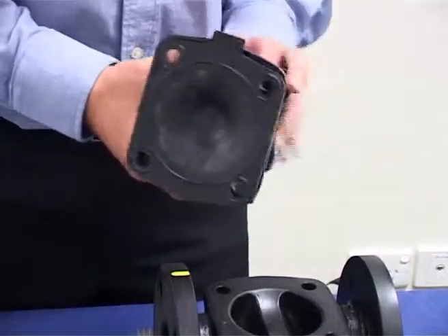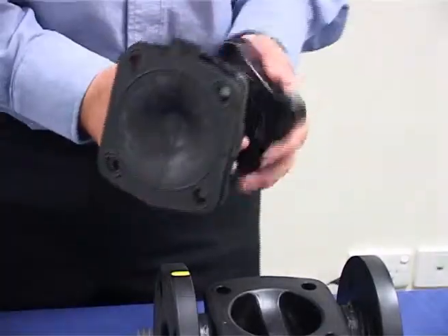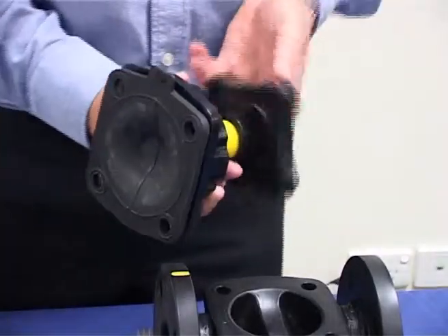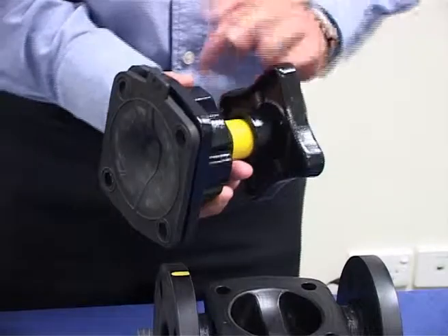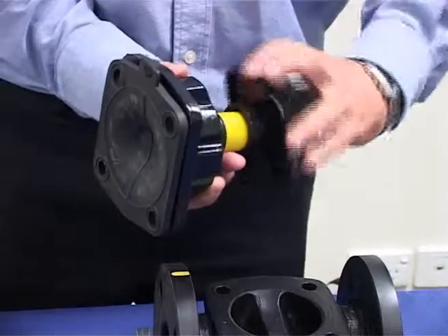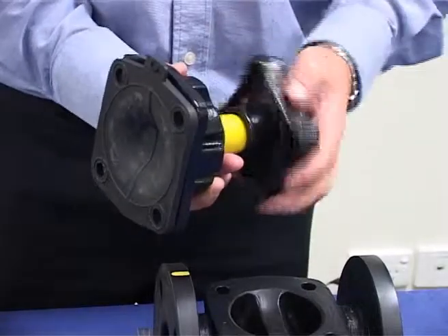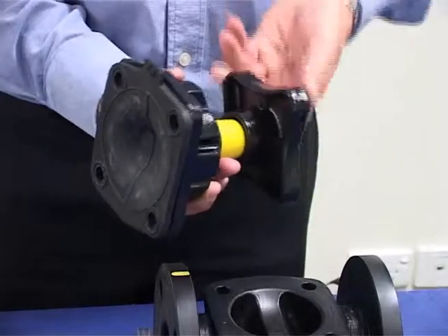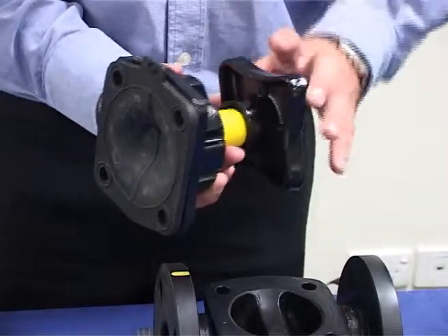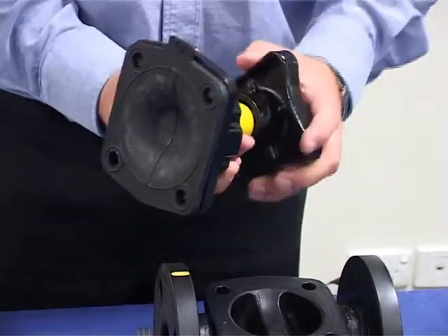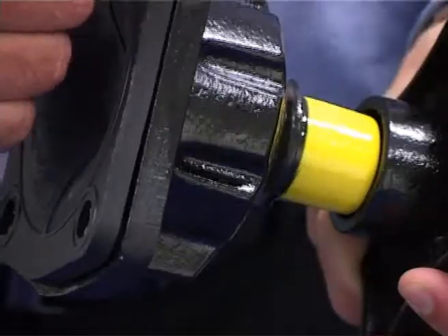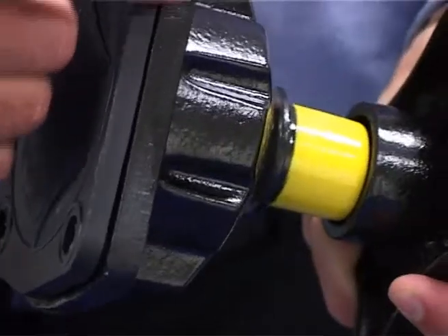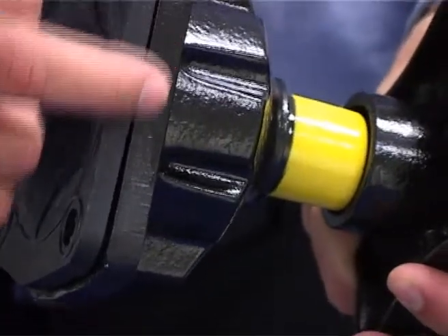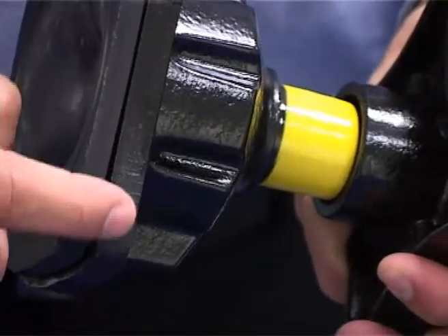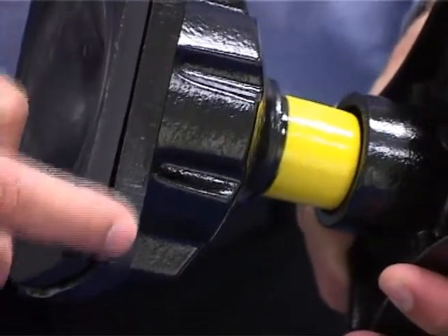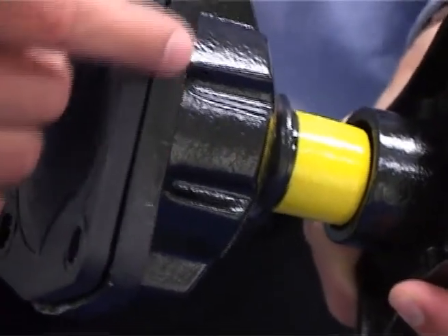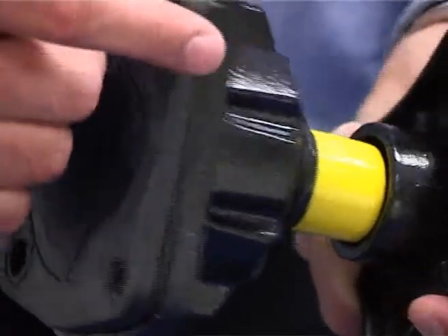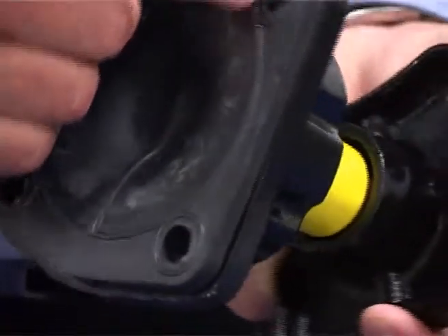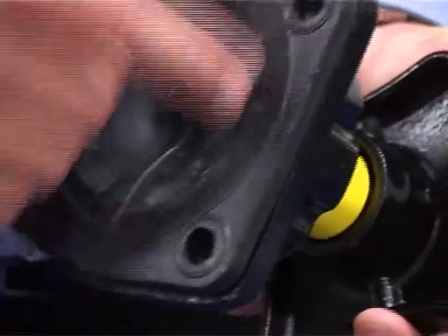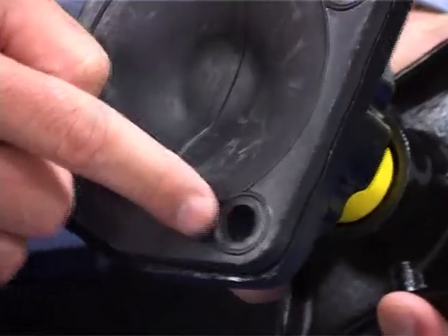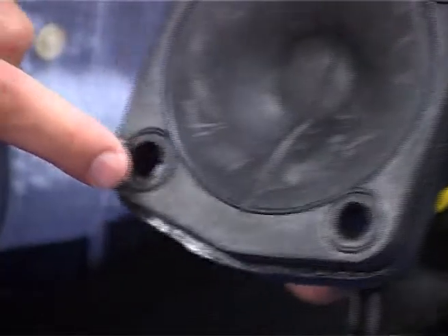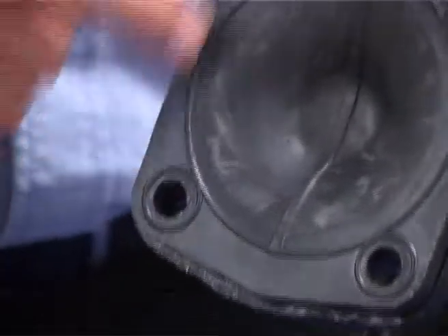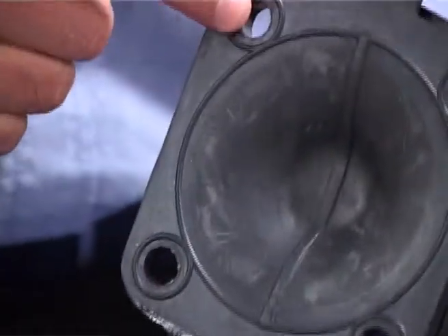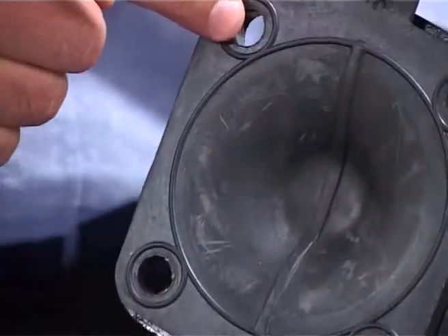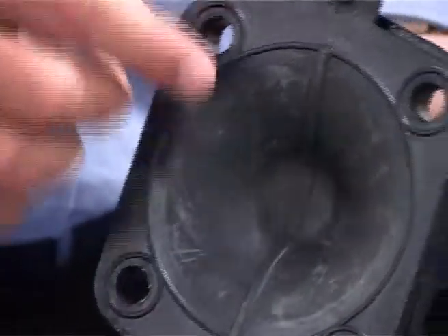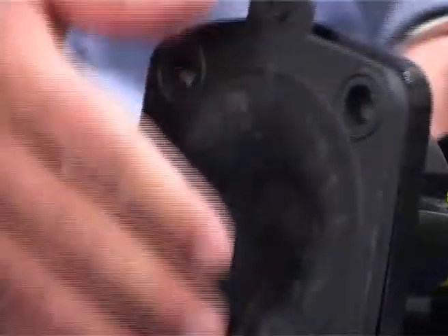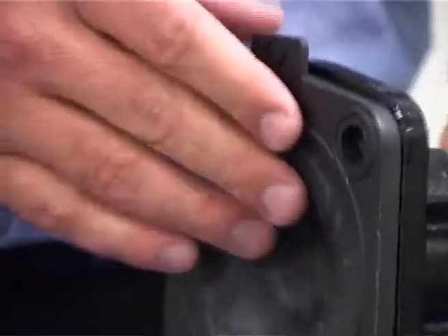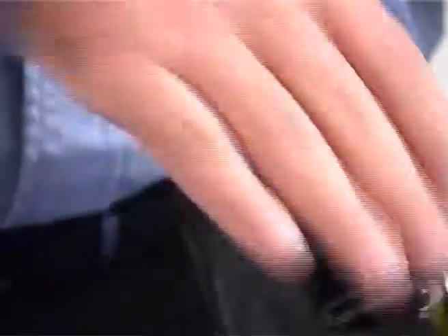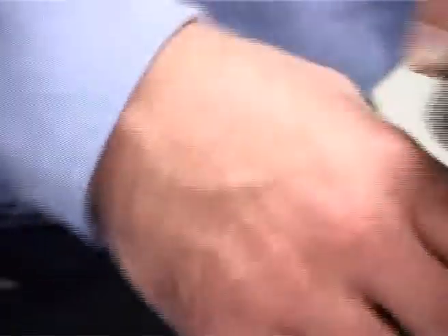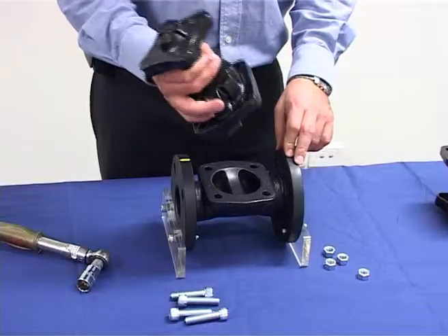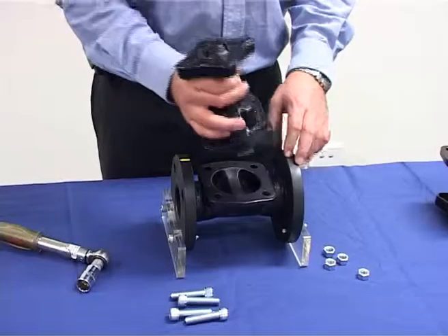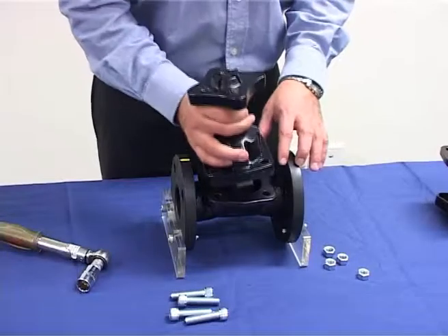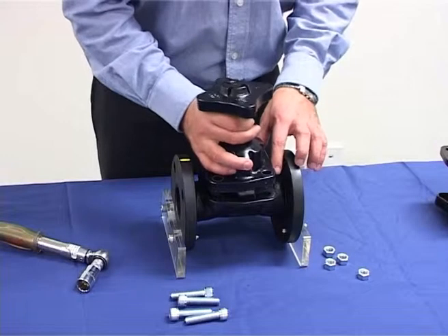Rotate the hand wheel fully anti-clockwise. The diaphragm should sit flush with the bonnet. Make sure that the holes in the diaphragm line up with the bonnet bolt holes.